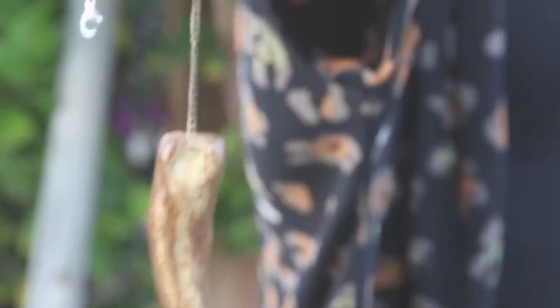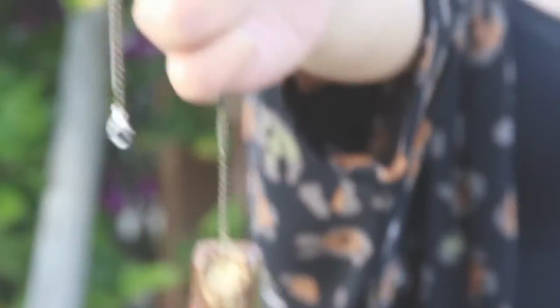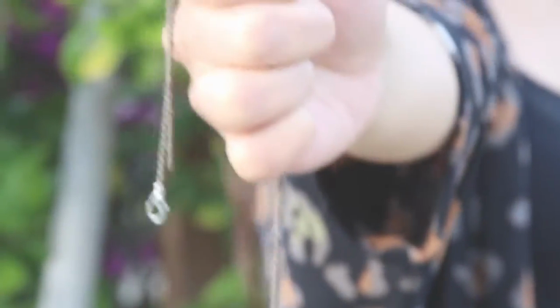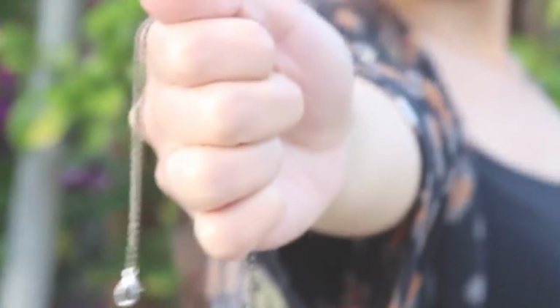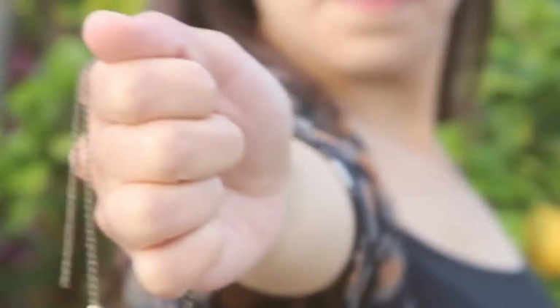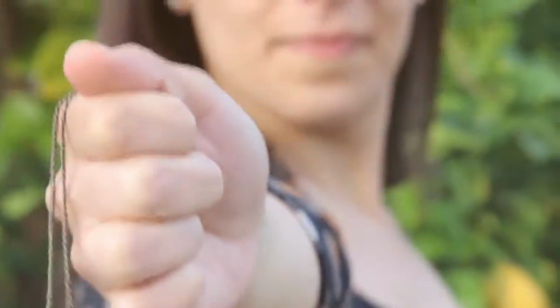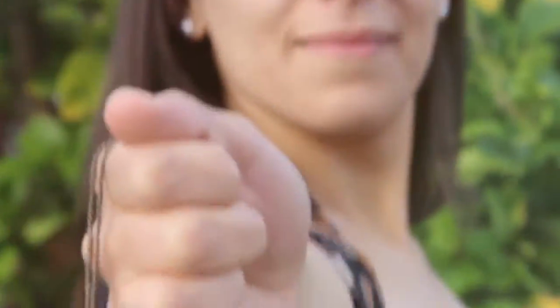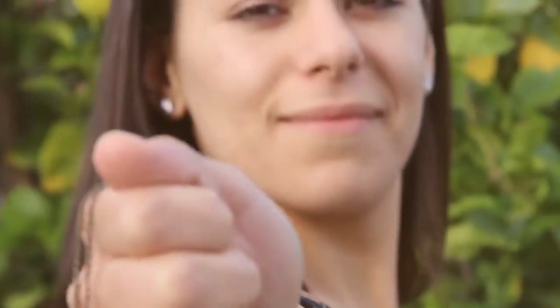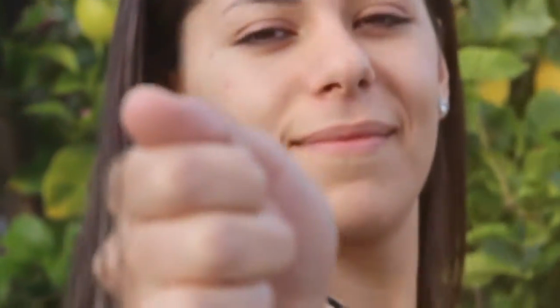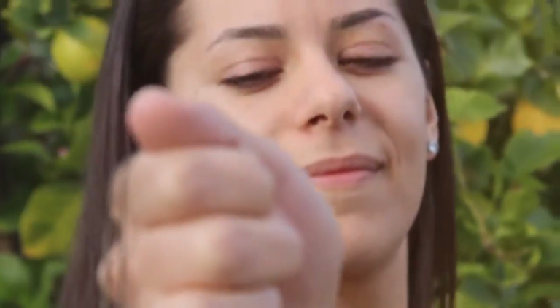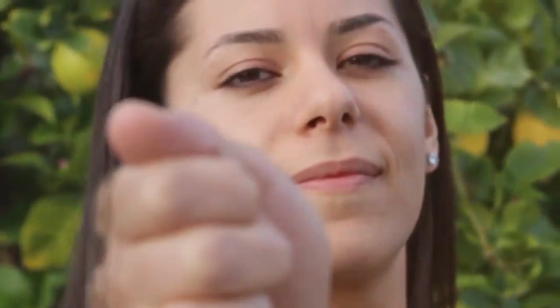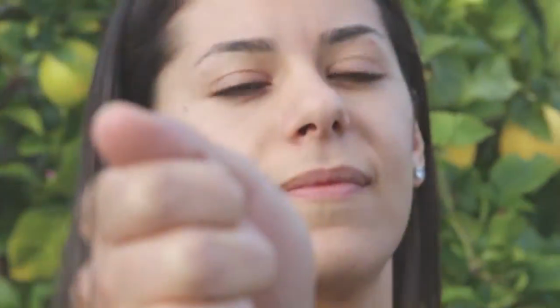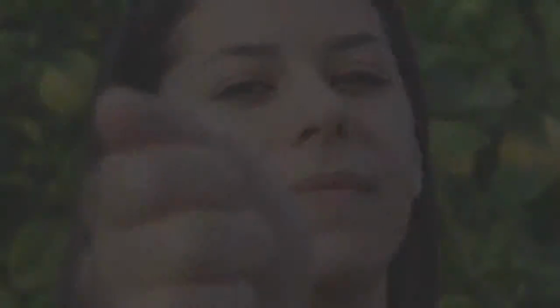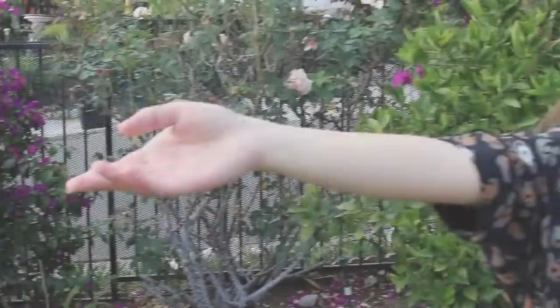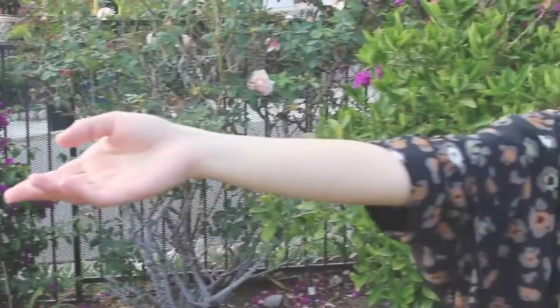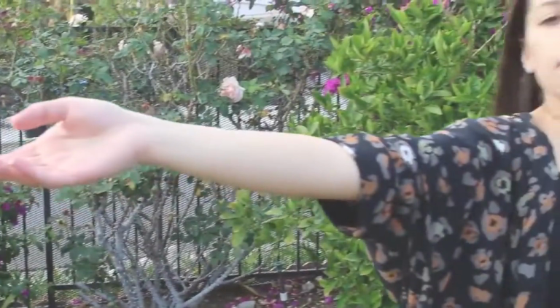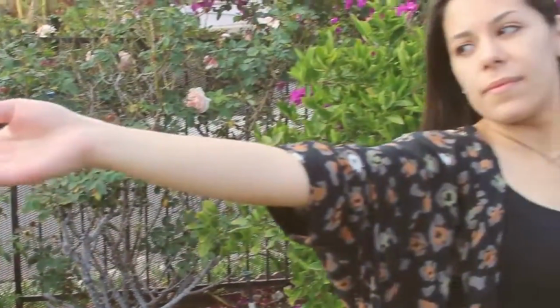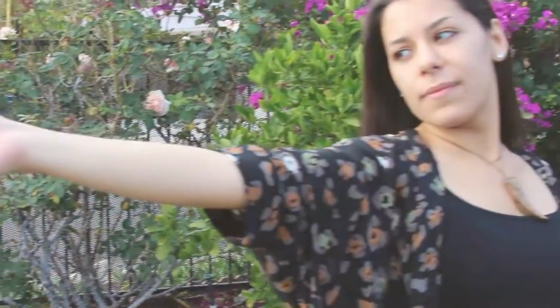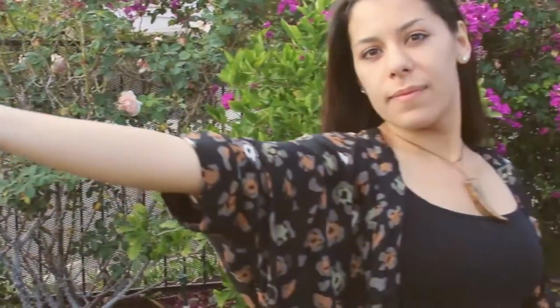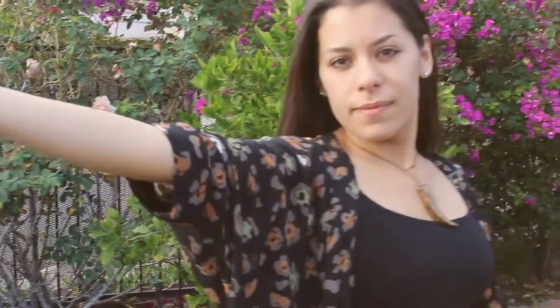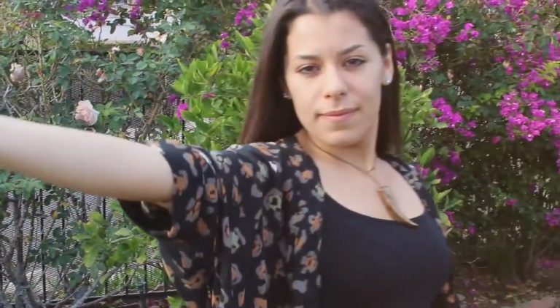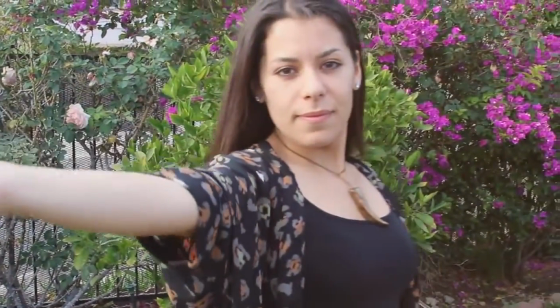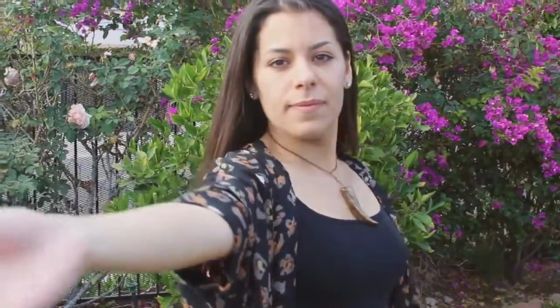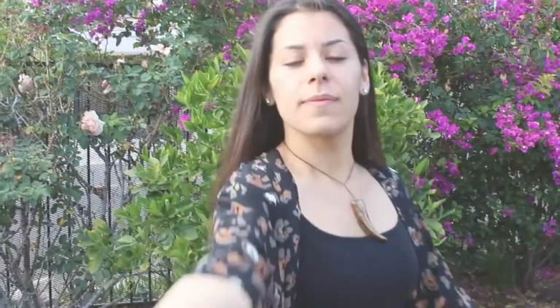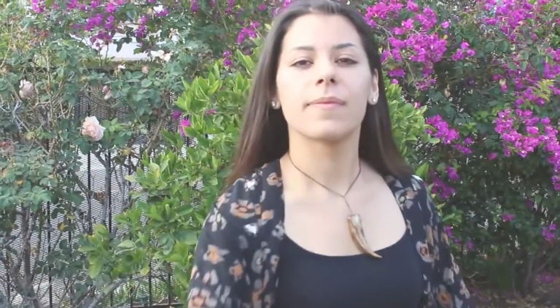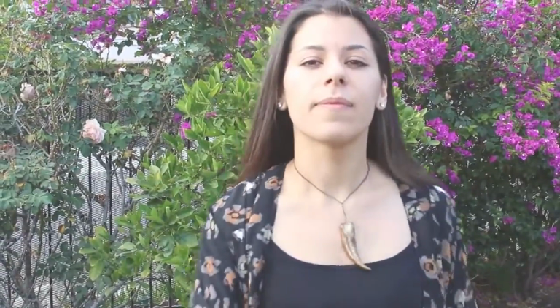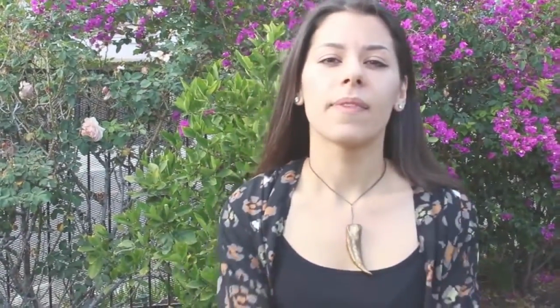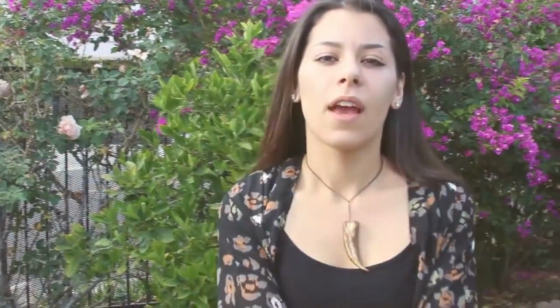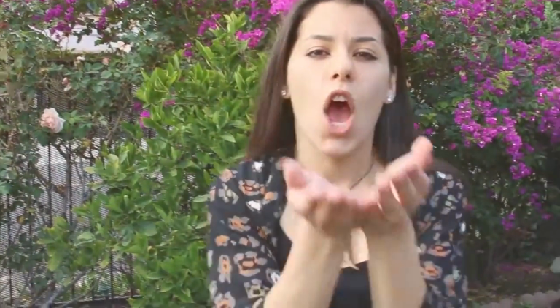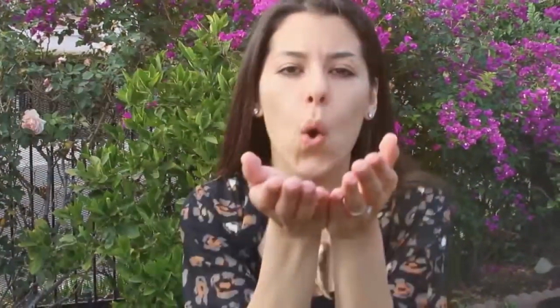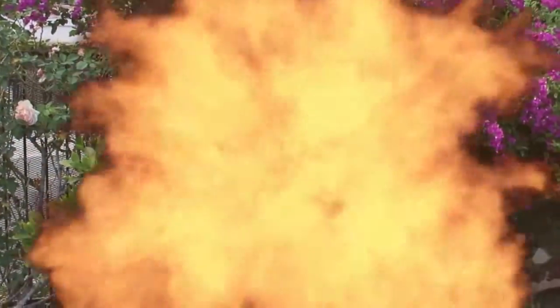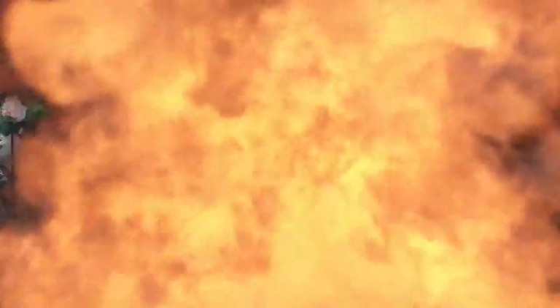Khaleesi, the mother of dragons and the last of the Targaryens. She's strong, beautiful, and fair, and today's DIY is inspired by her. Today I'll be showing you how to make Khaleesi's dragon claw necklace.